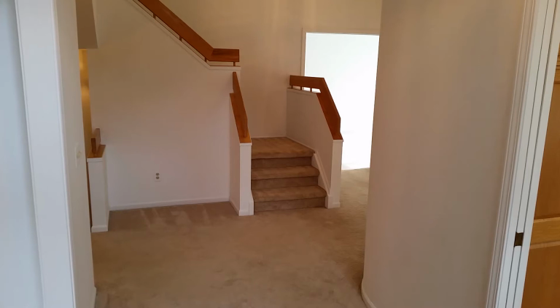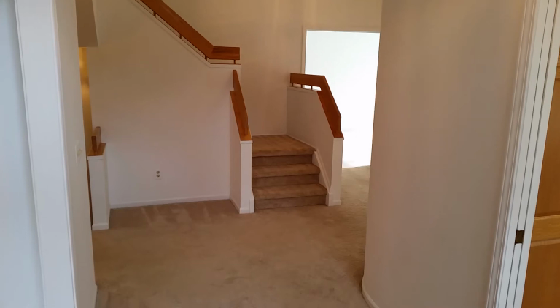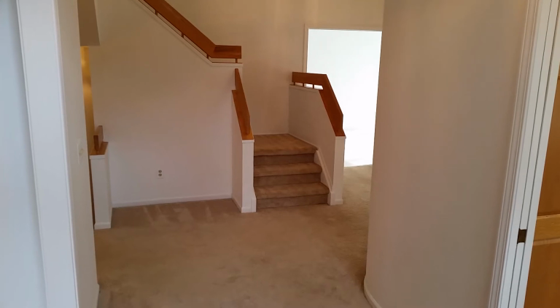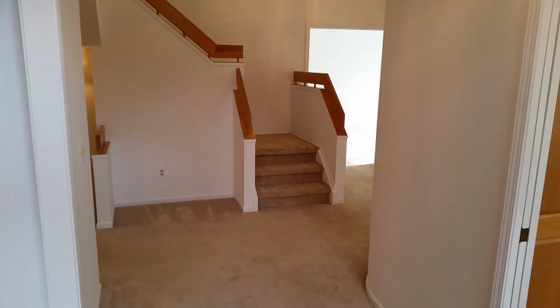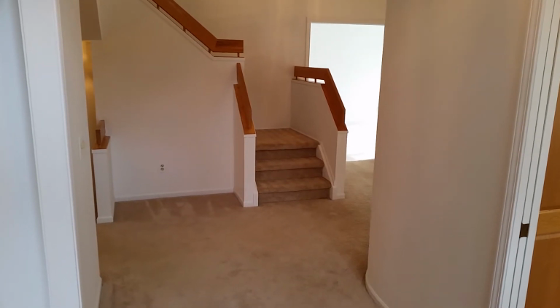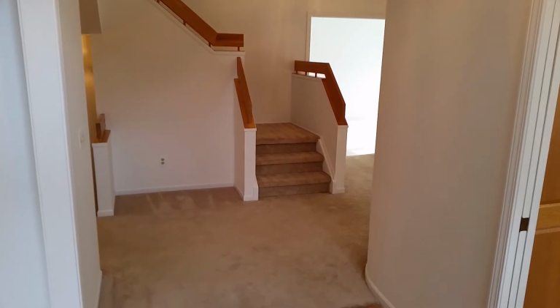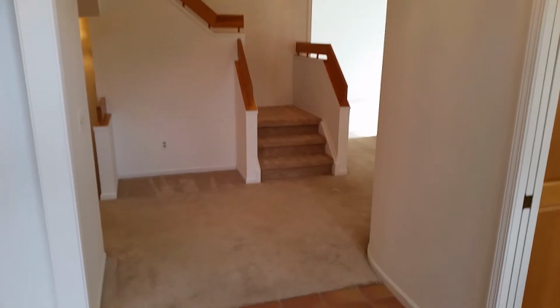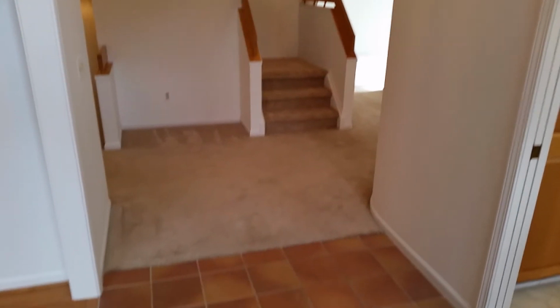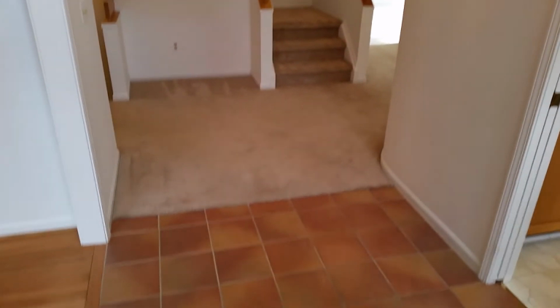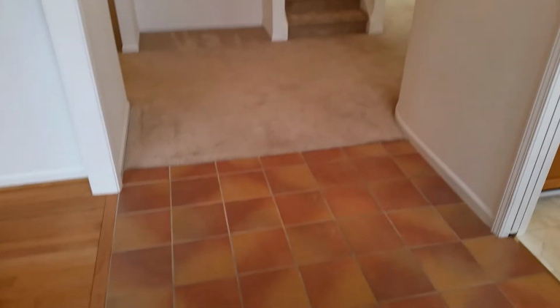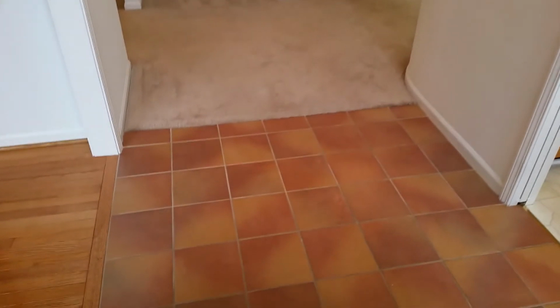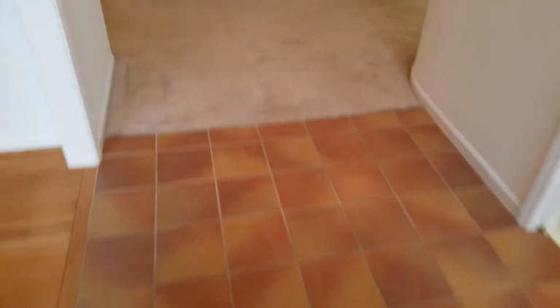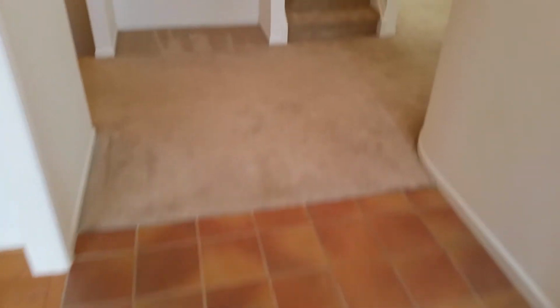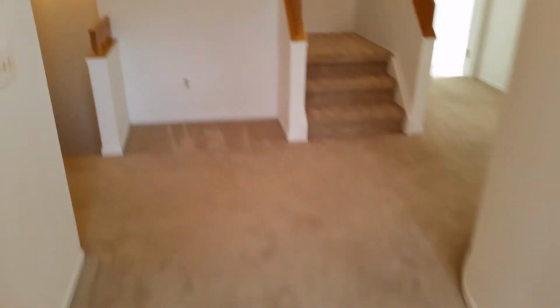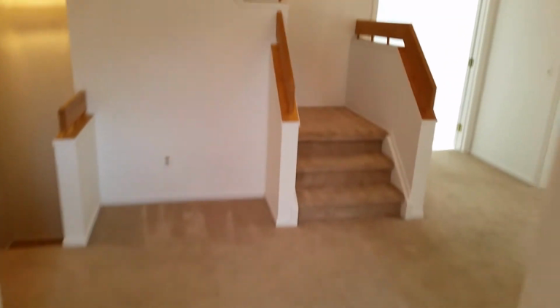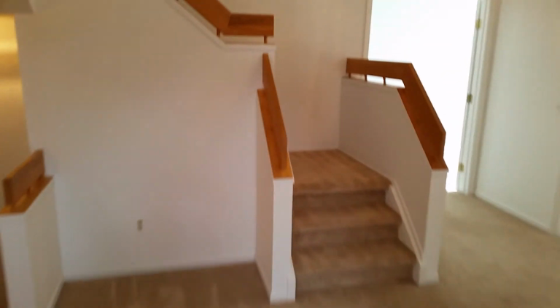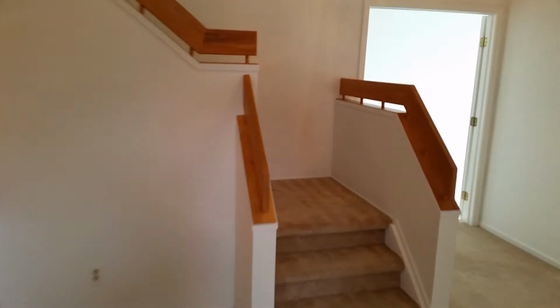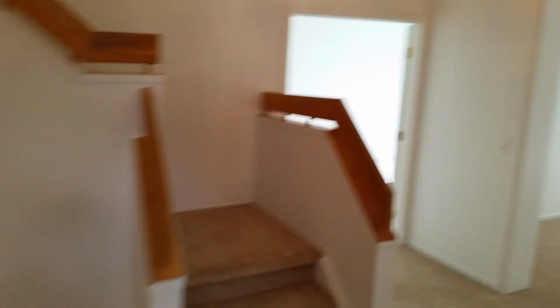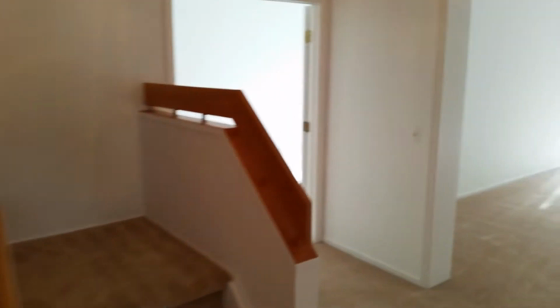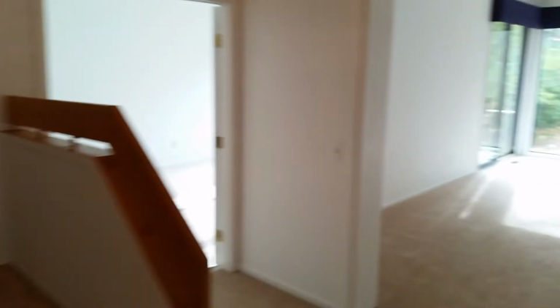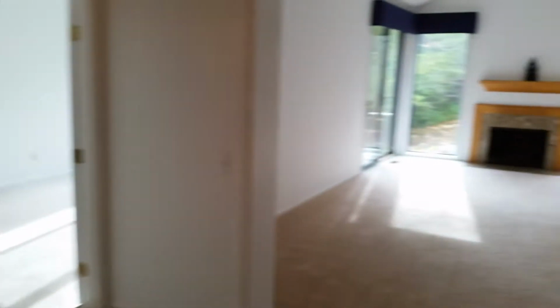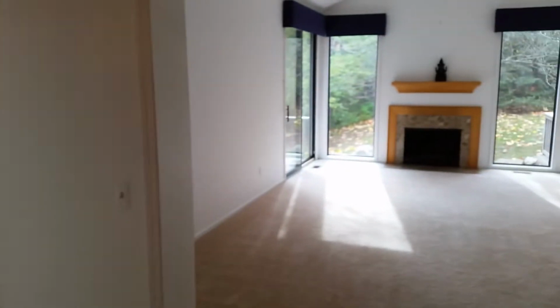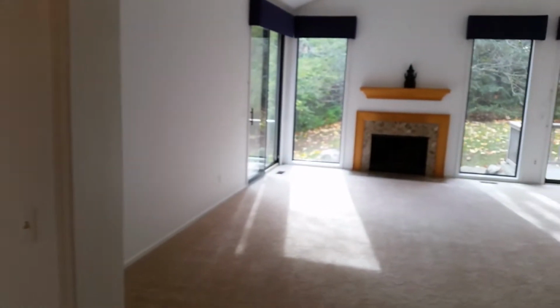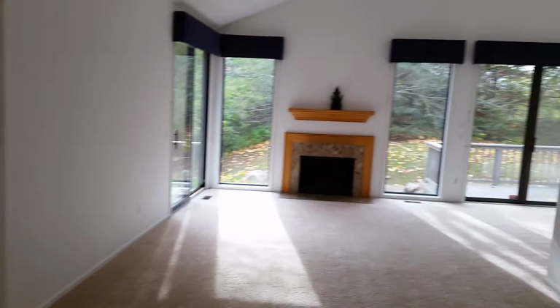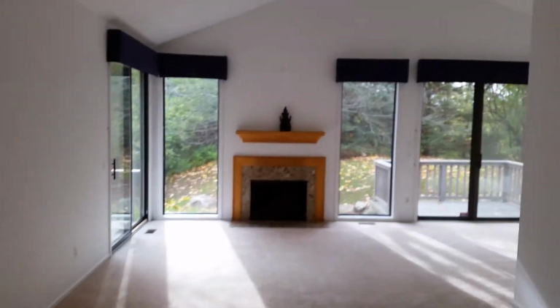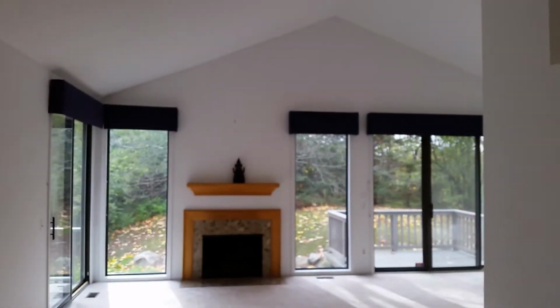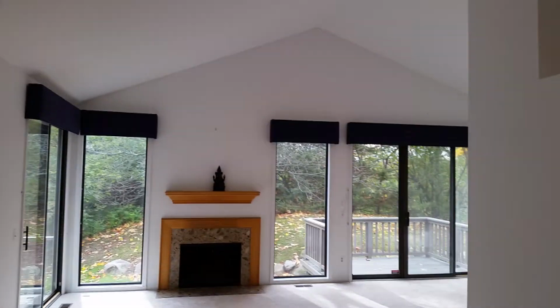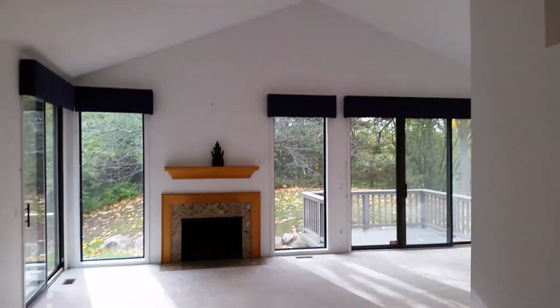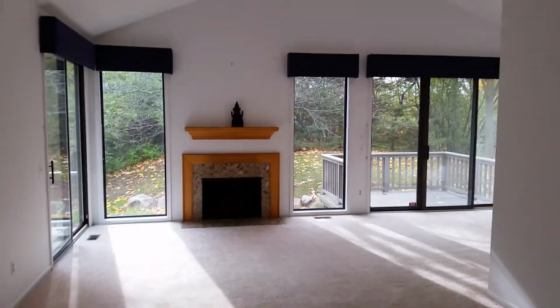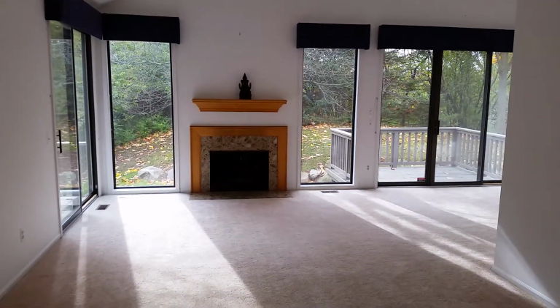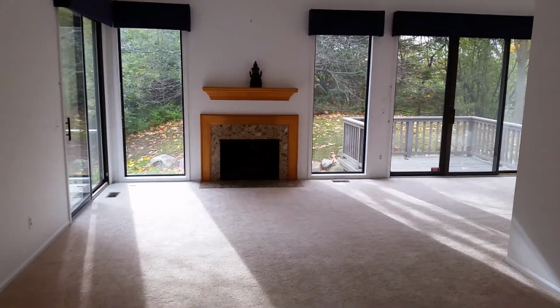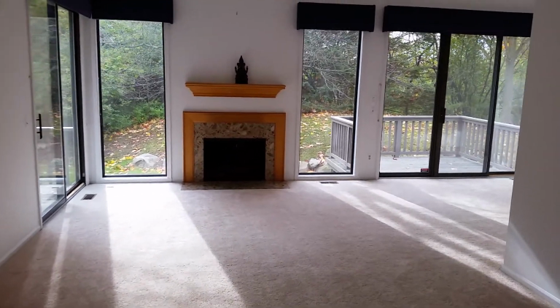A walkthrough of 1955 Boulder Drive. When you come in the entry, it's tiled. We come through past the stairs into the great room — nice vaulted ceiling and gas fireplace.